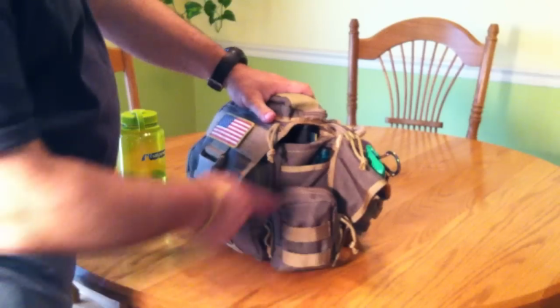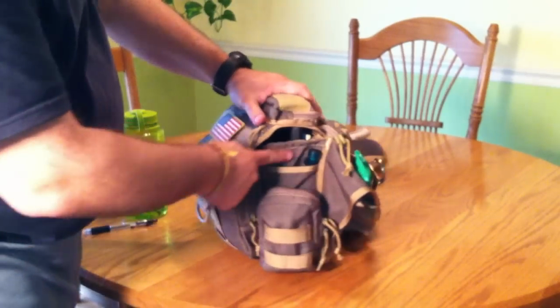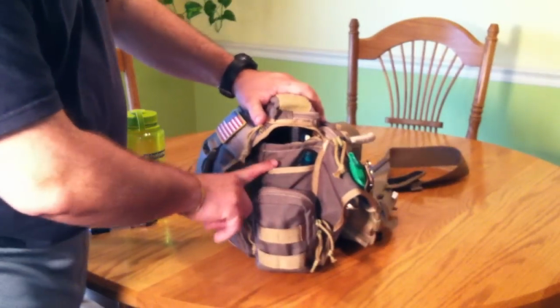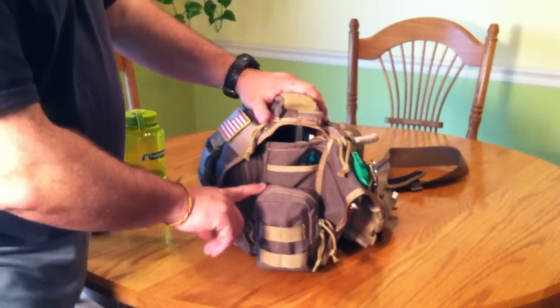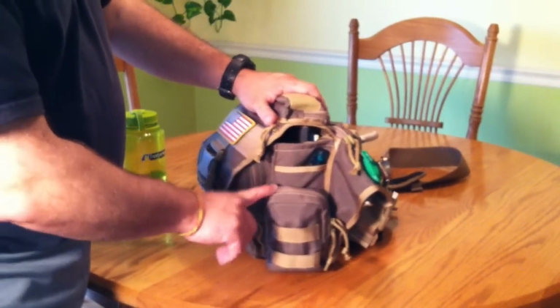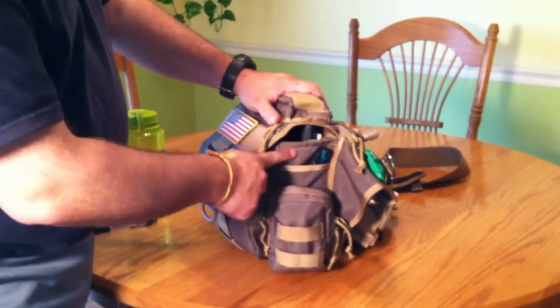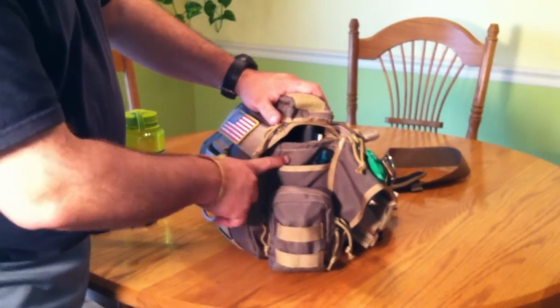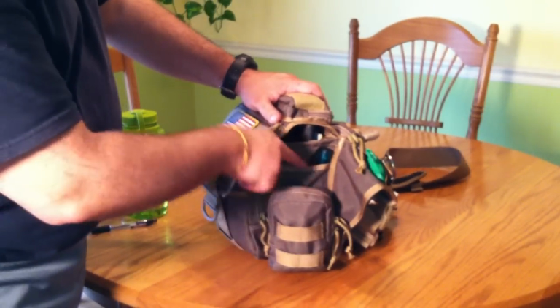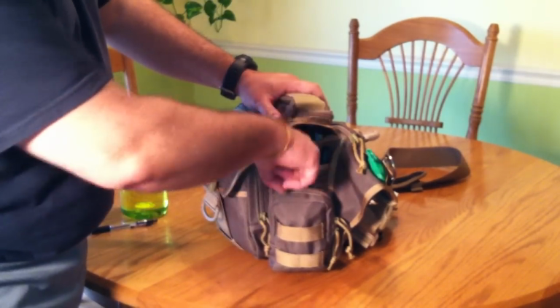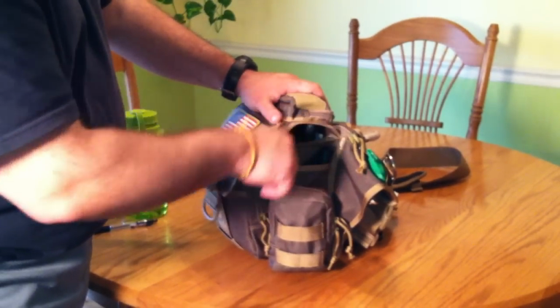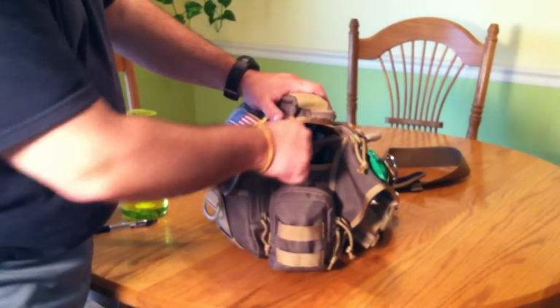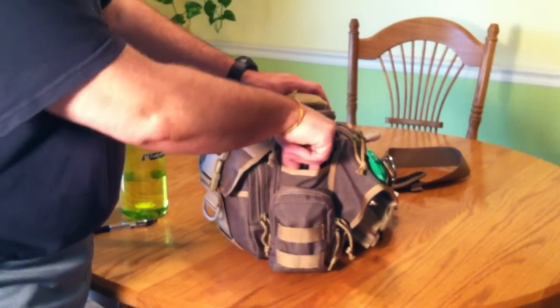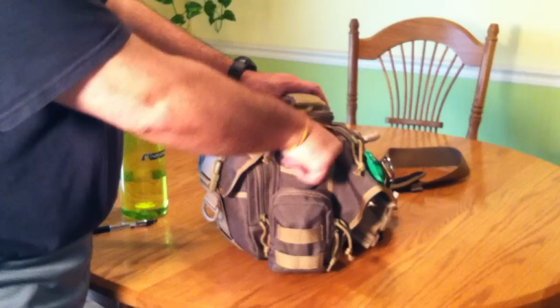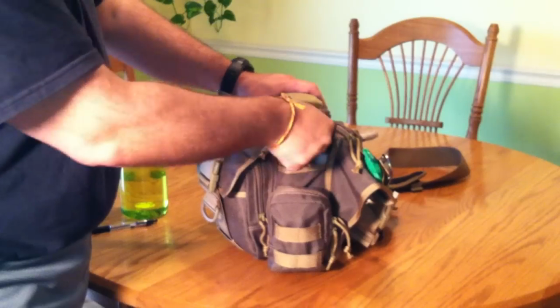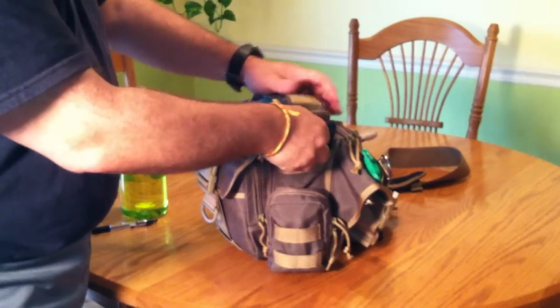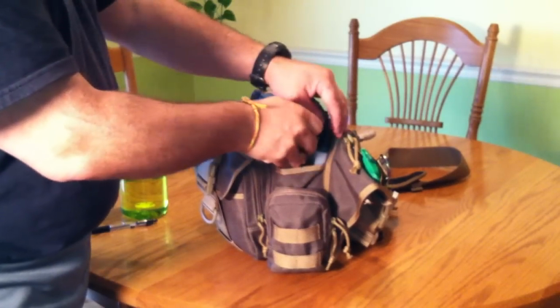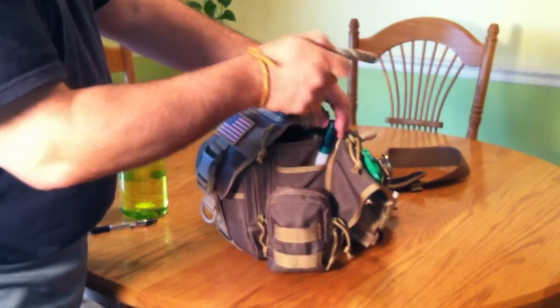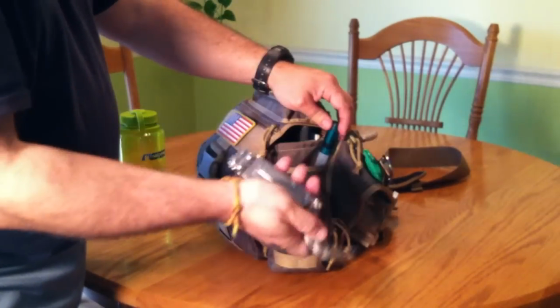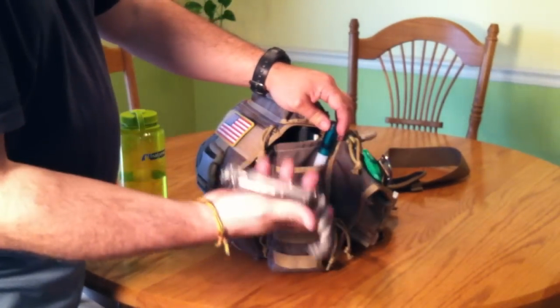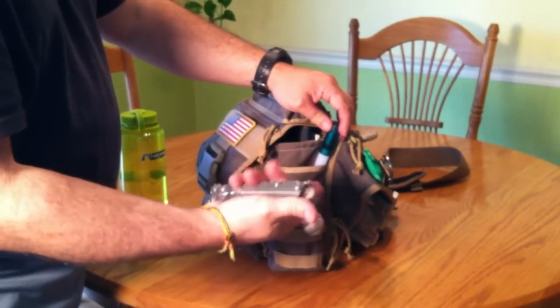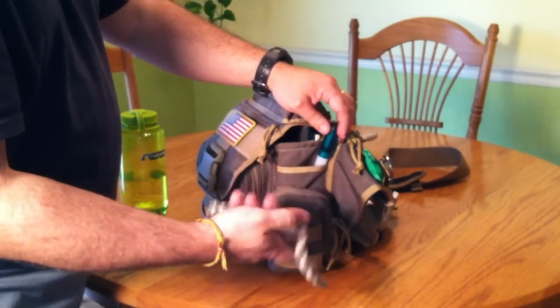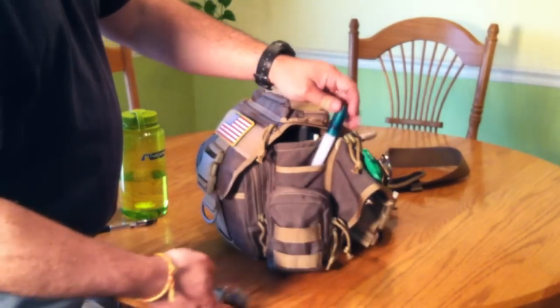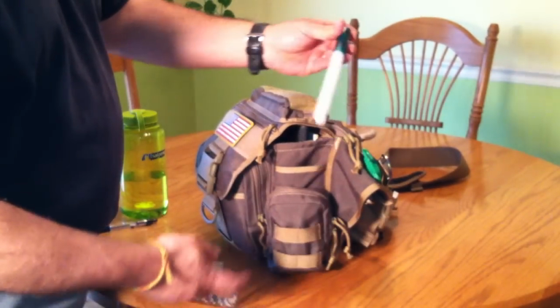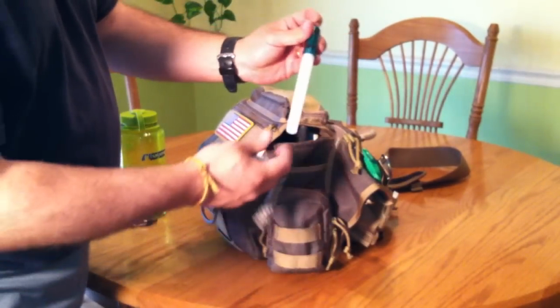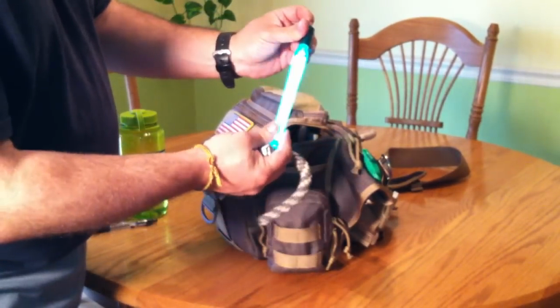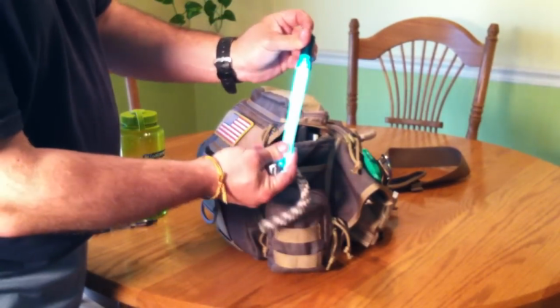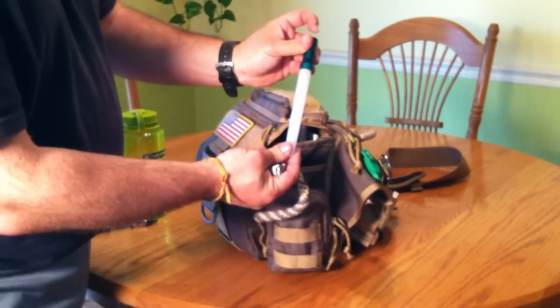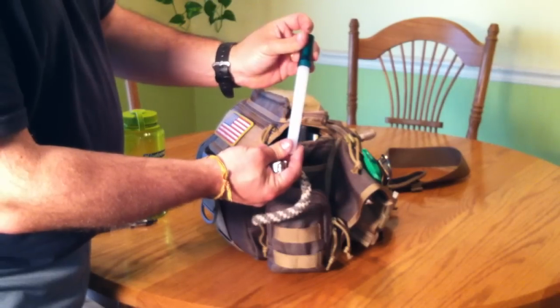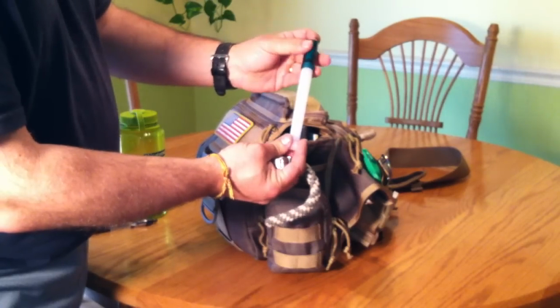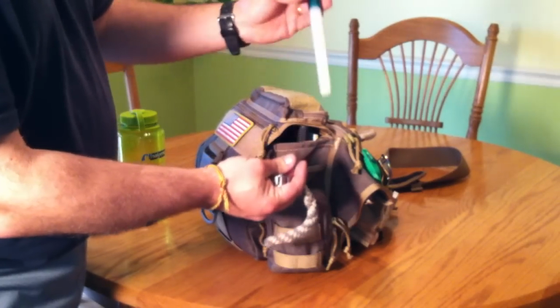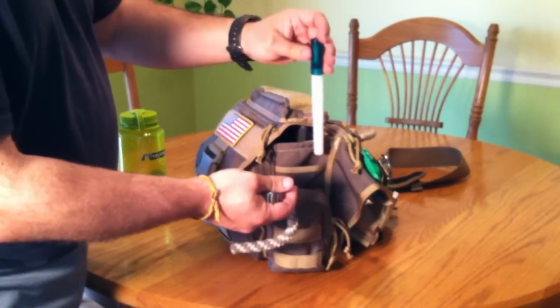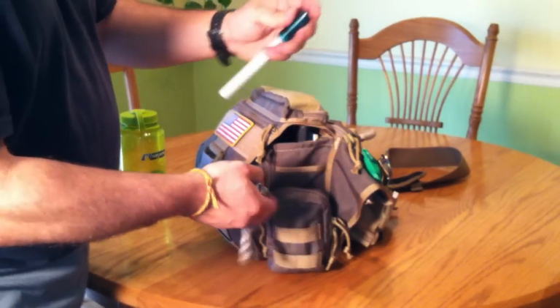One of the reasons I went with the Variant is because of the slip pocket in the back — I really like it. I have my SOG multi-tool tucked in there, and one of those little battery-powered light sticks.